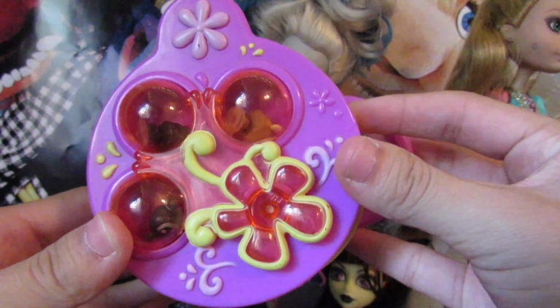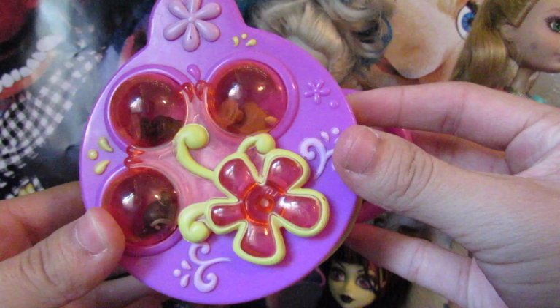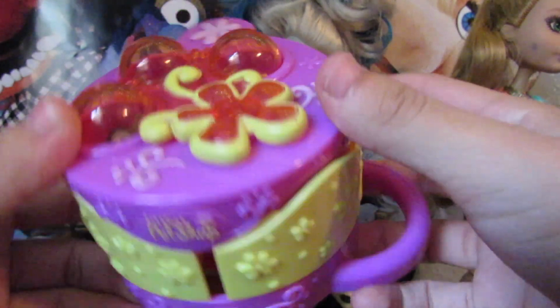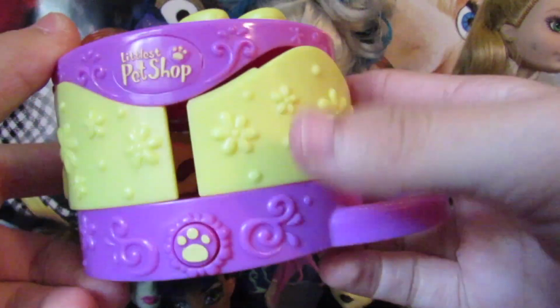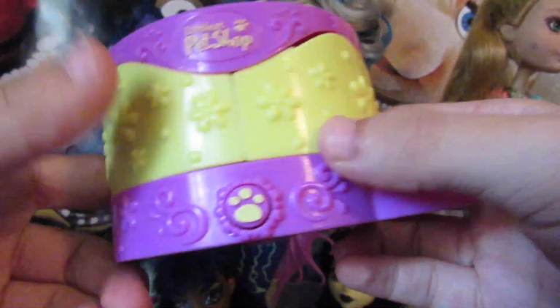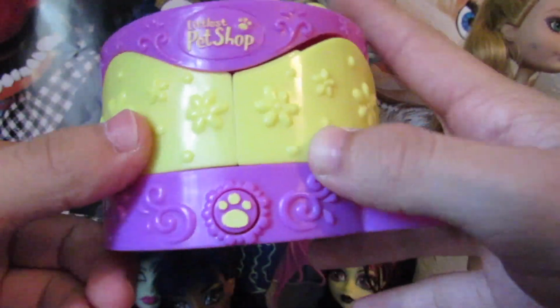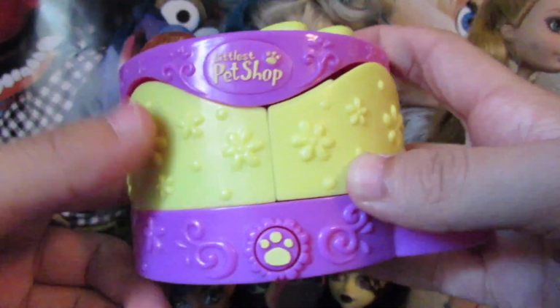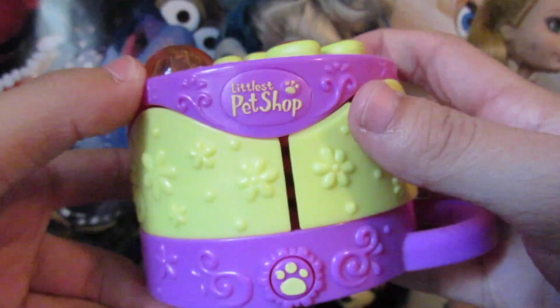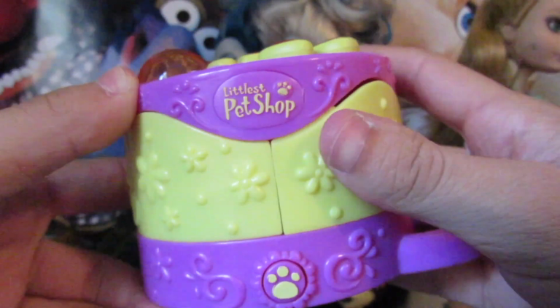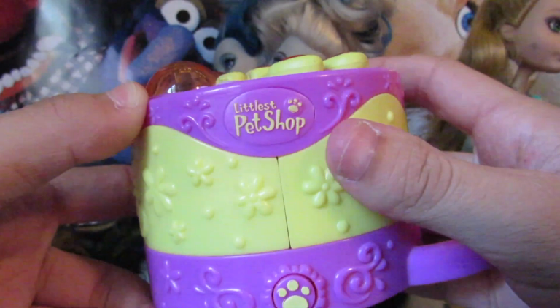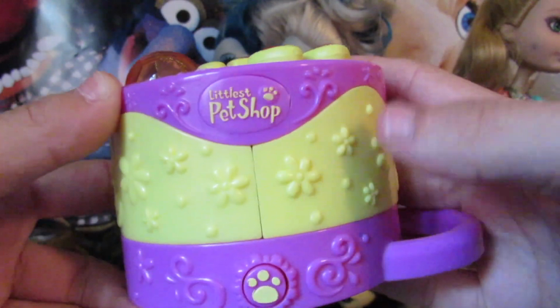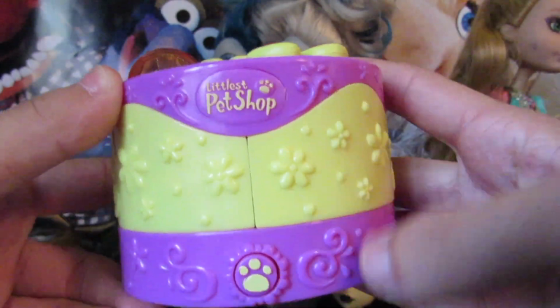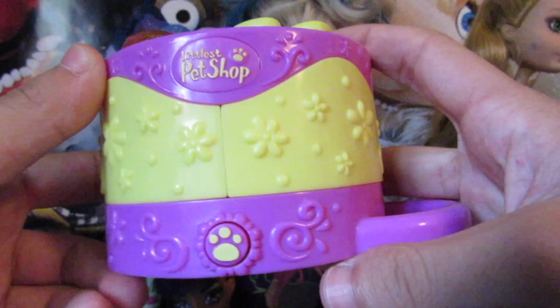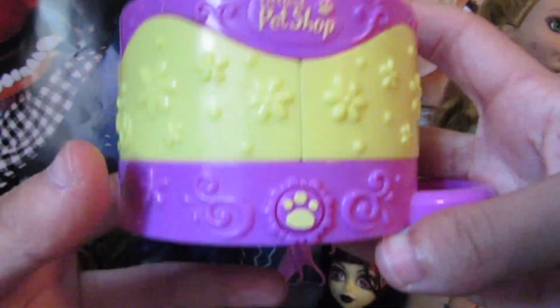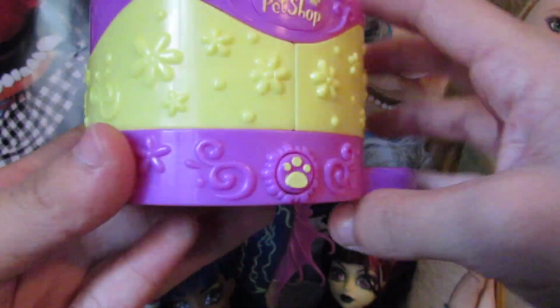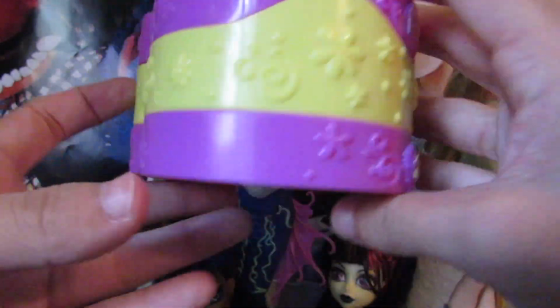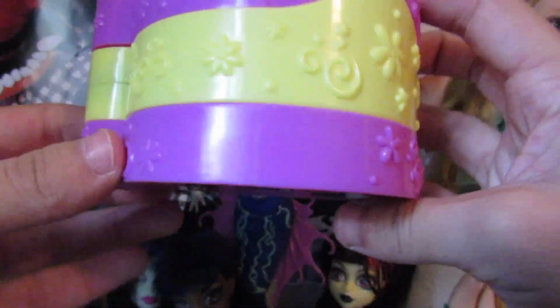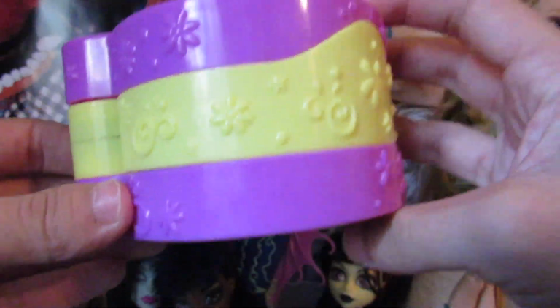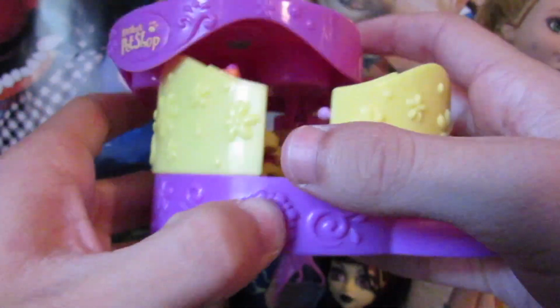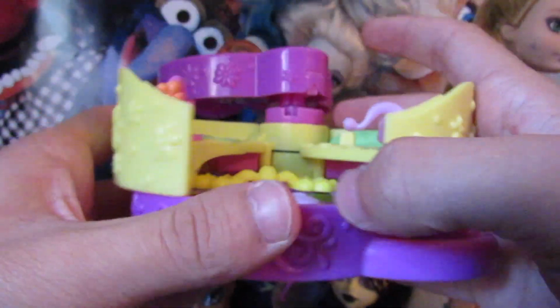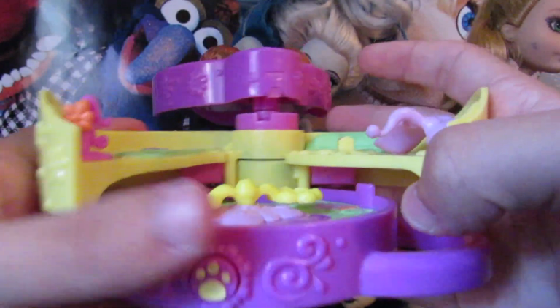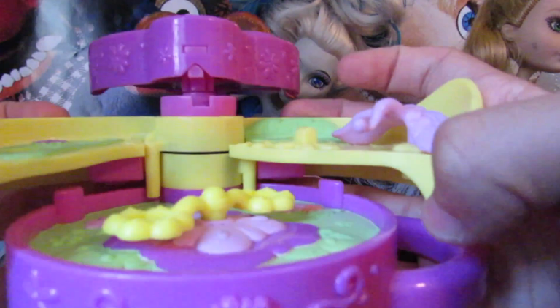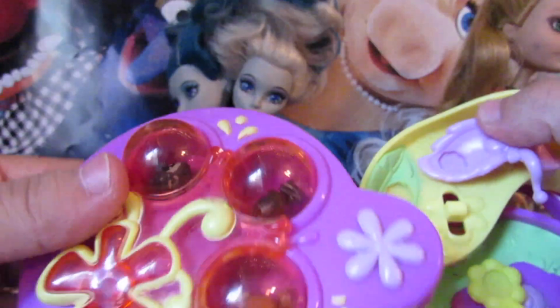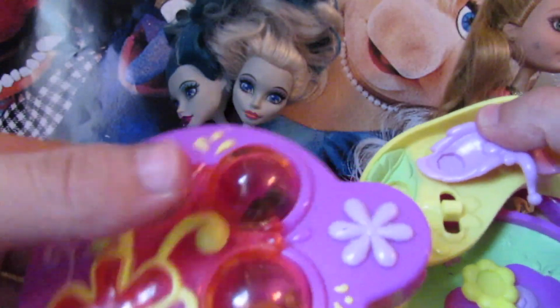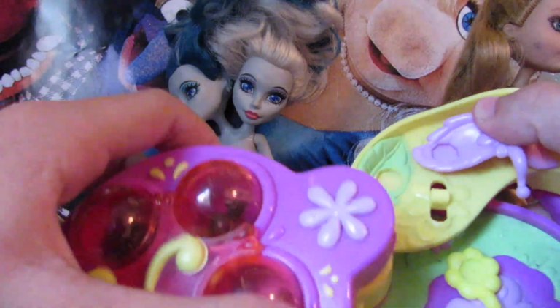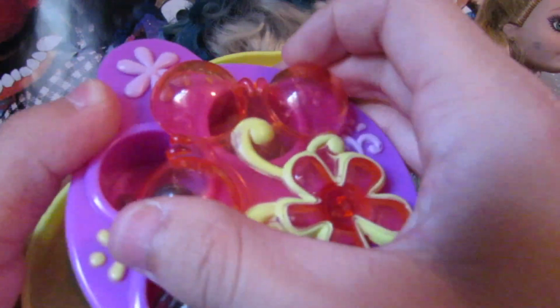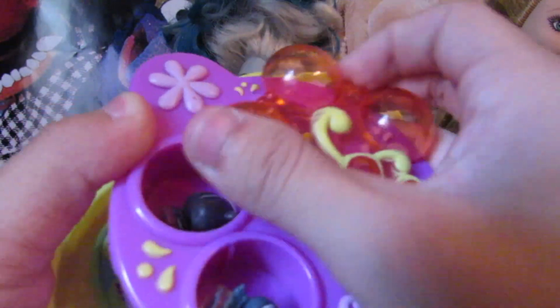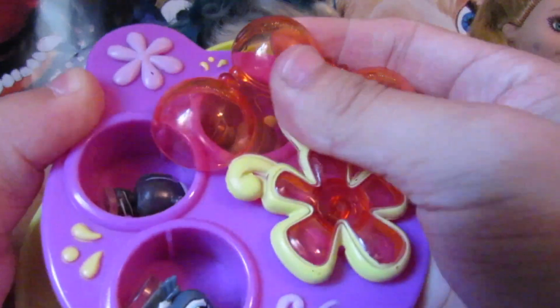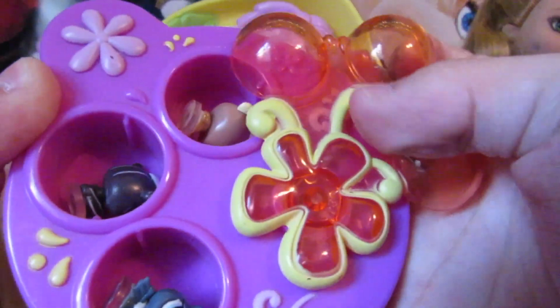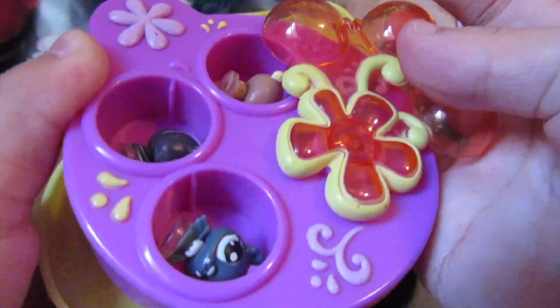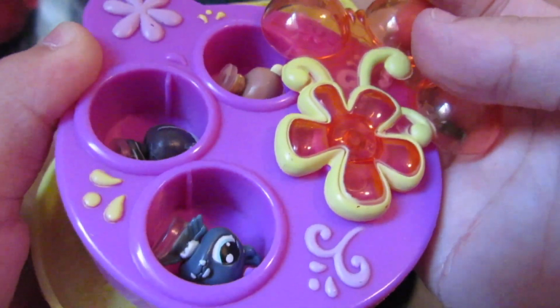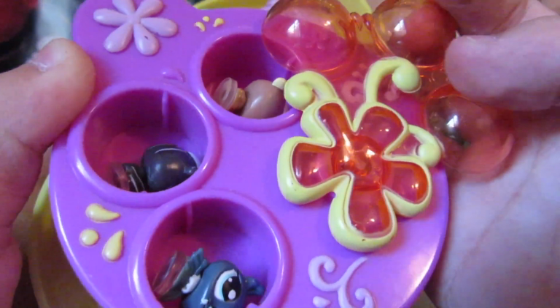I also got this Teensy Littlest Pet Shop thing — they're like a Polly Pocket knockoff kind of. I had a few of these when I was a kid but I don't have them anymore, so this was a cool find. It opens up, and it even came with three of these little pets, which are super cute.